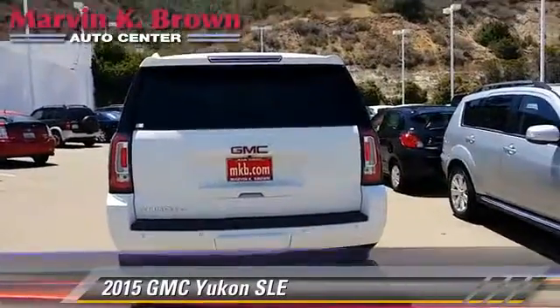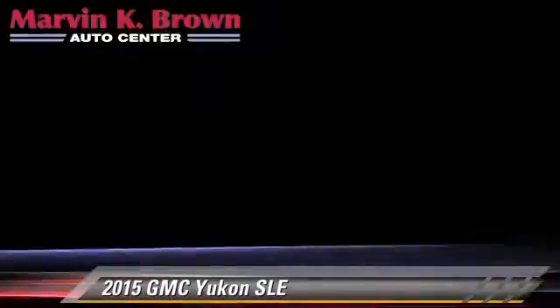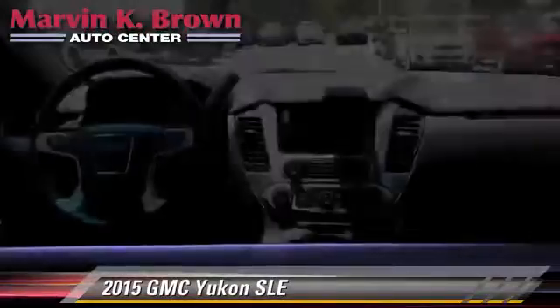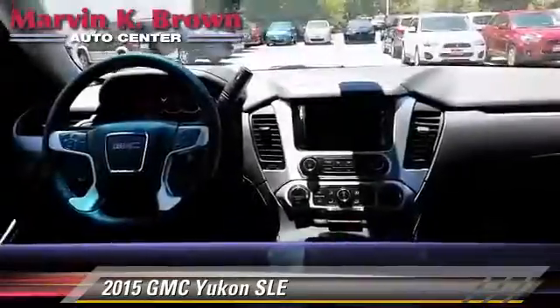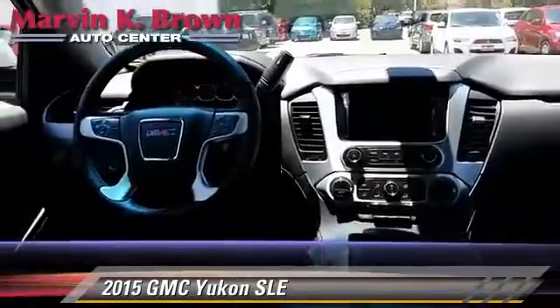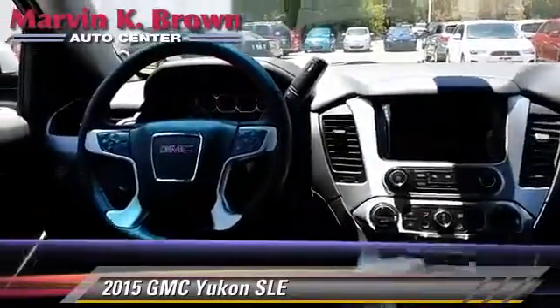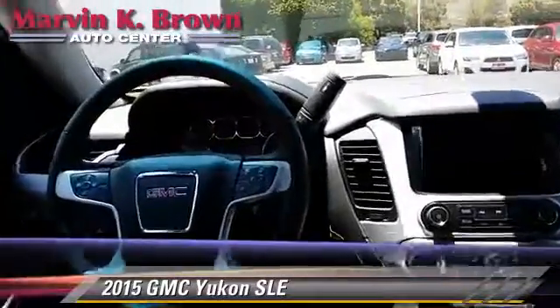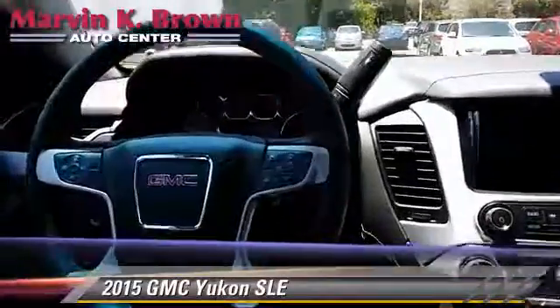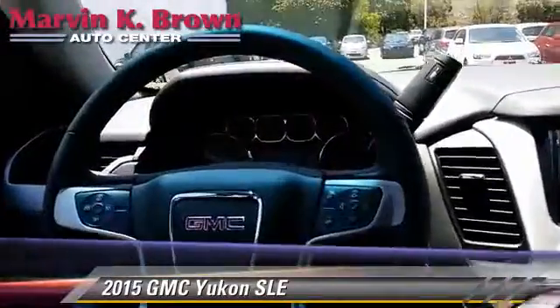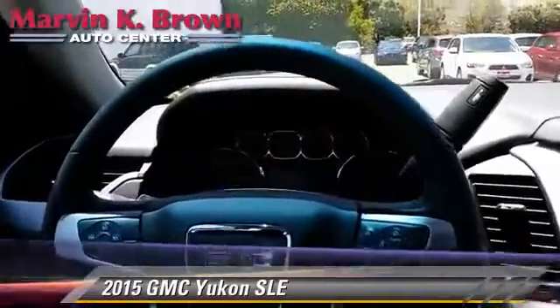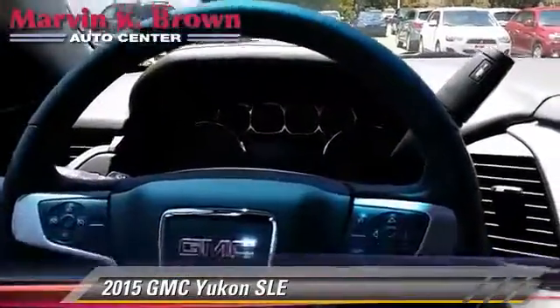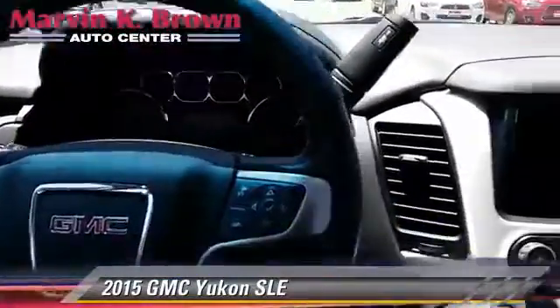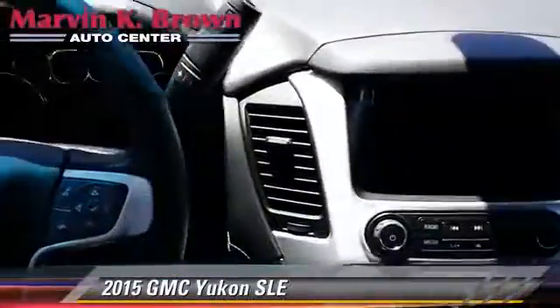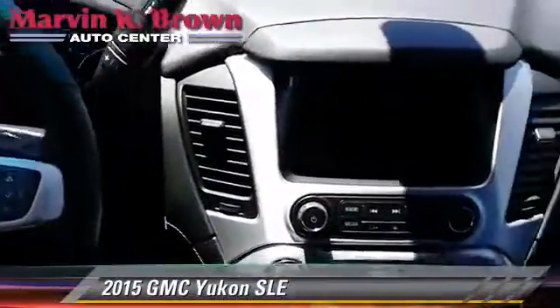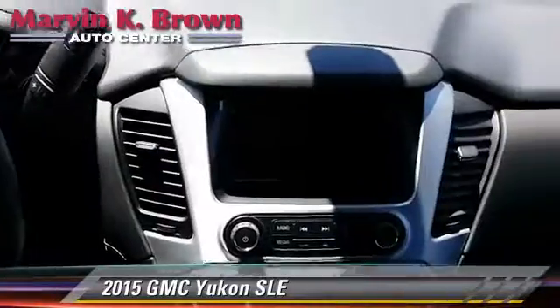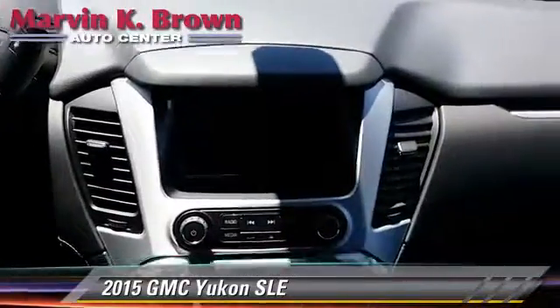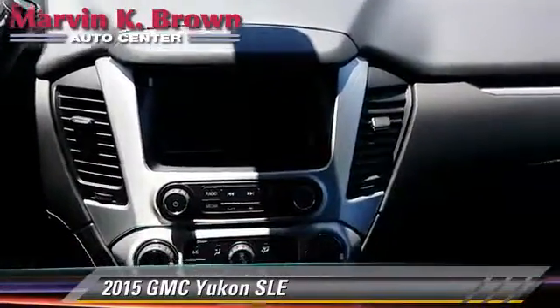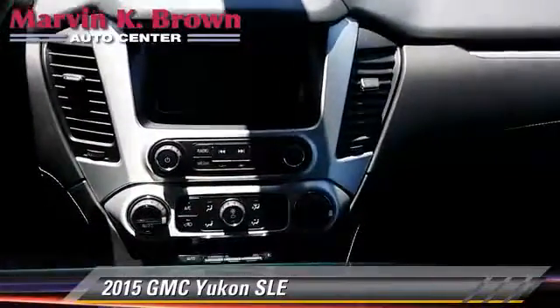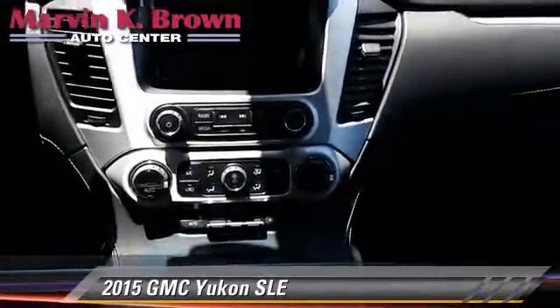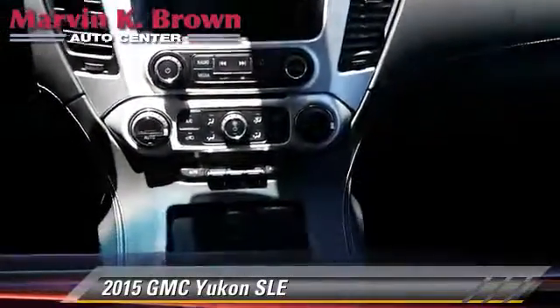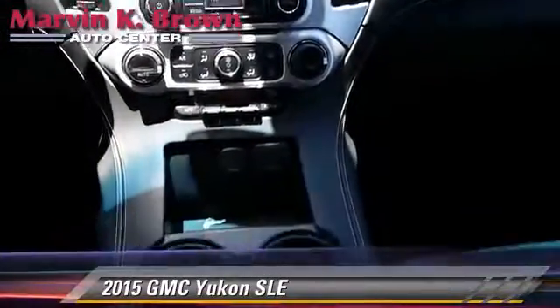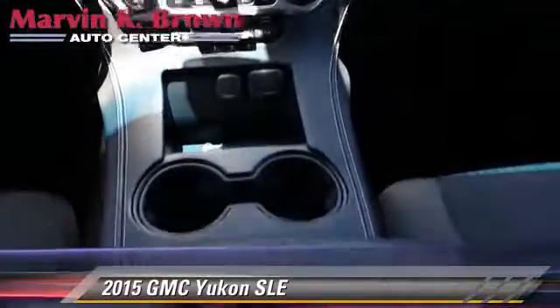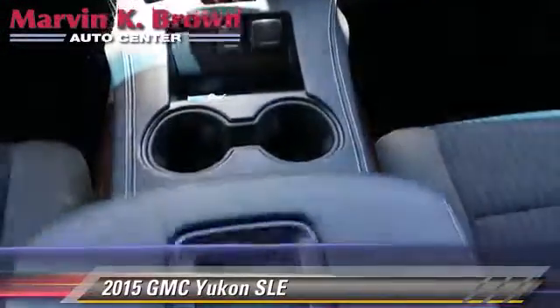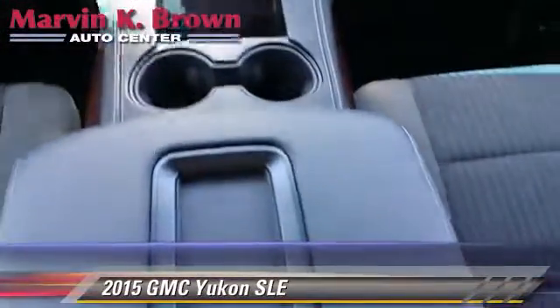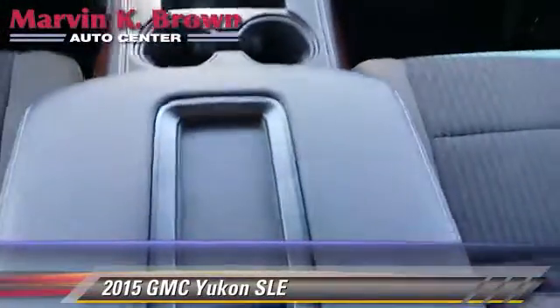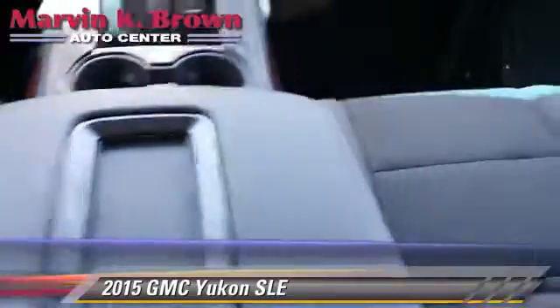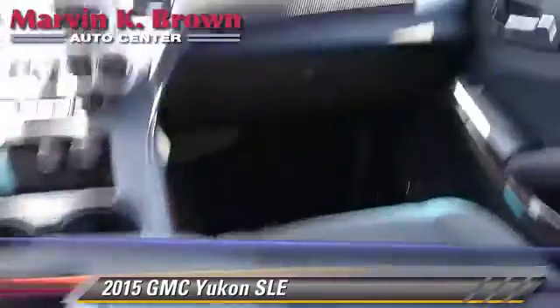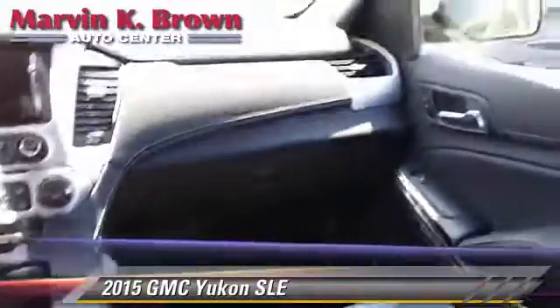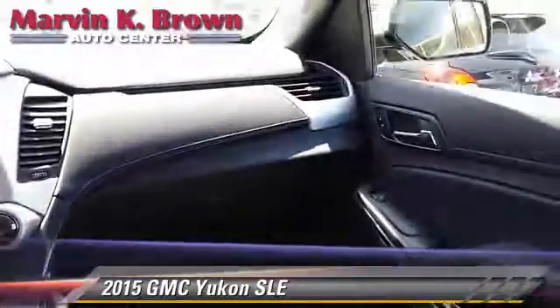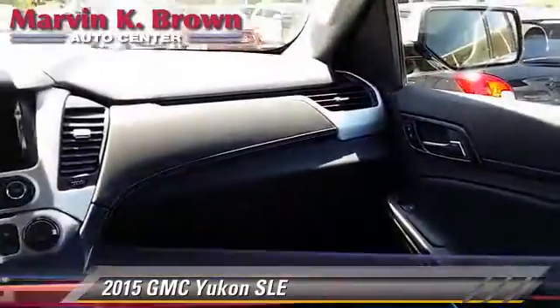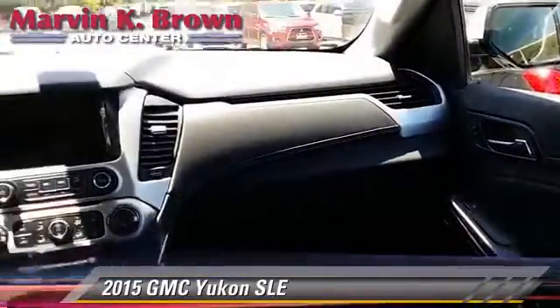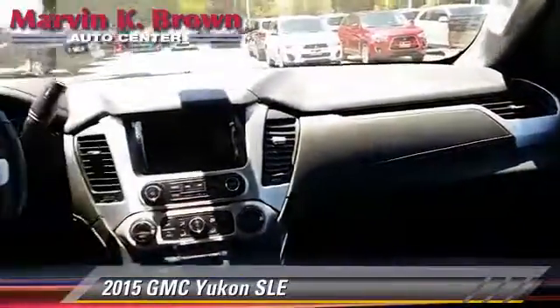This GMC features heated power mirrors, premium sound, and four-wheel drive. Safety features include traction control, four-wheel ABS, and stability control.